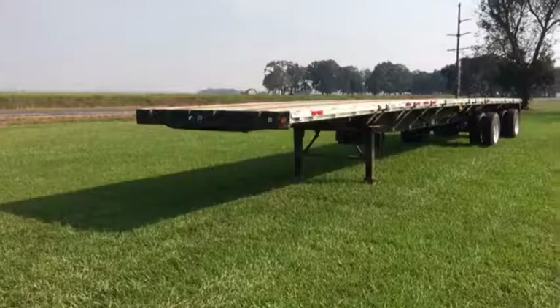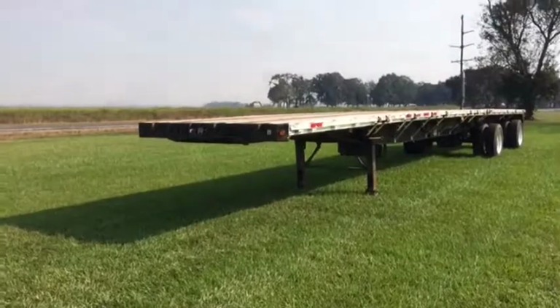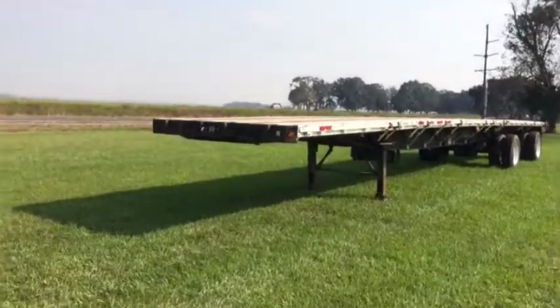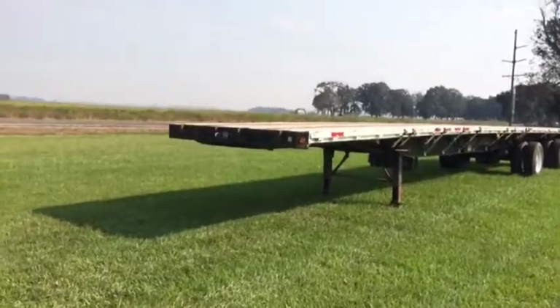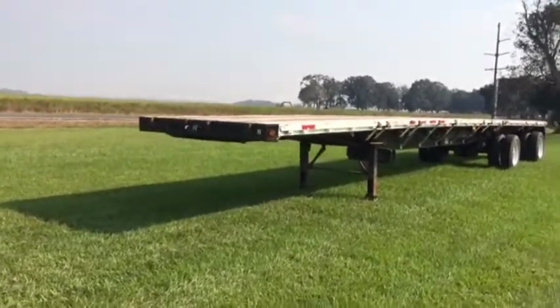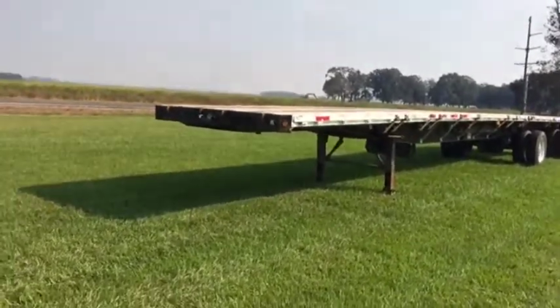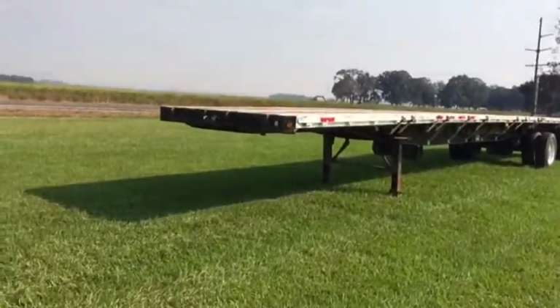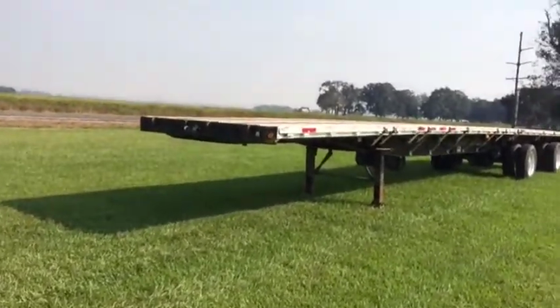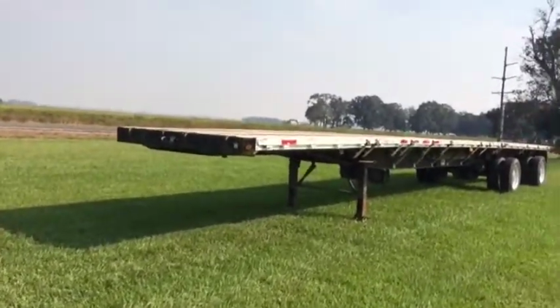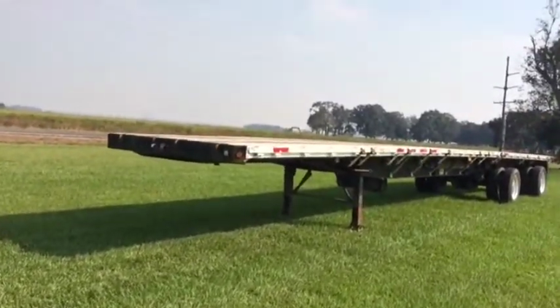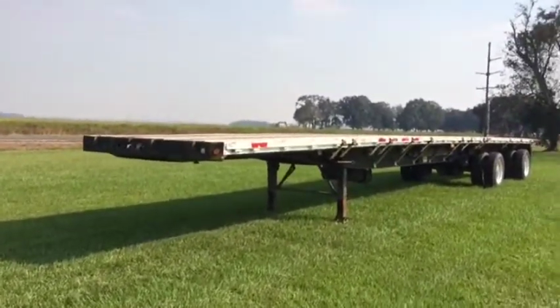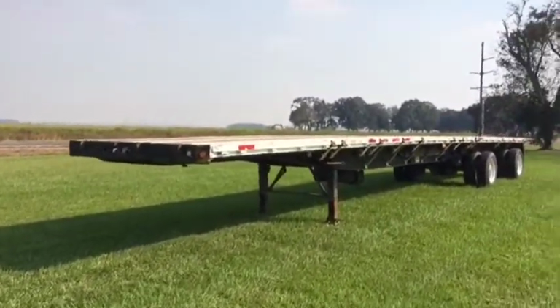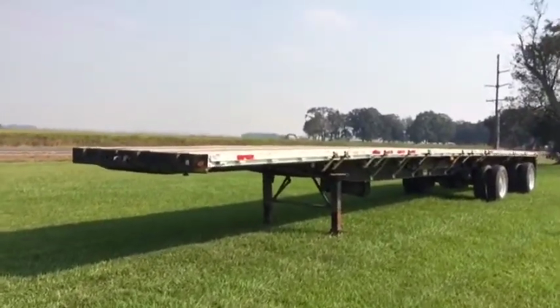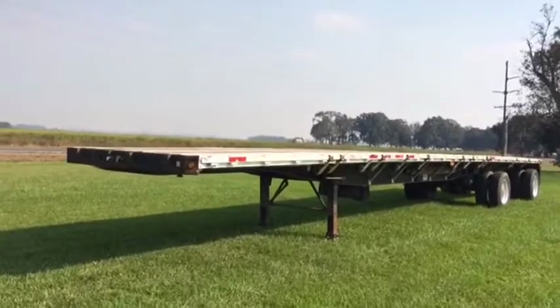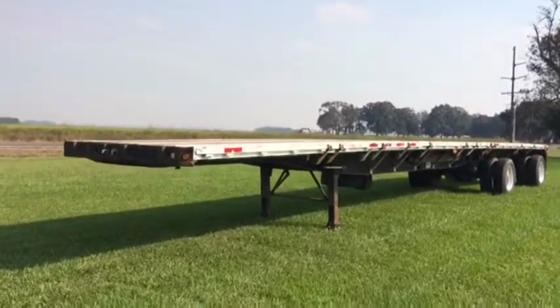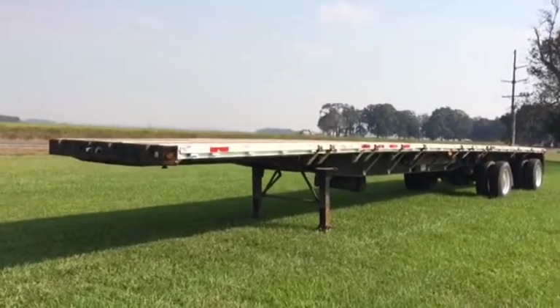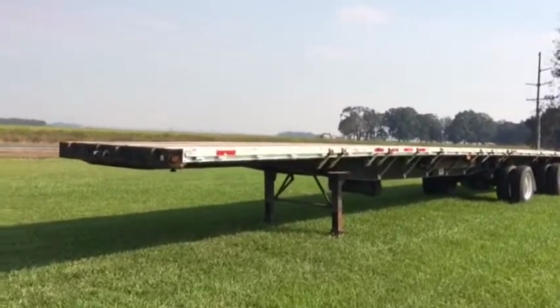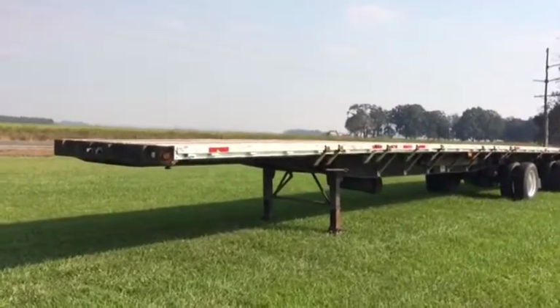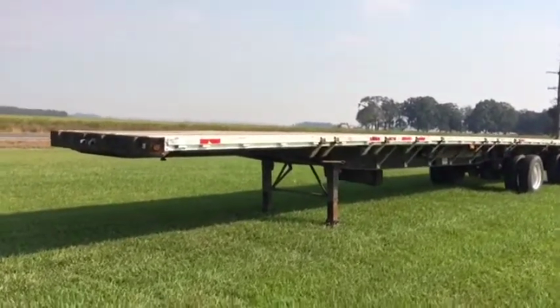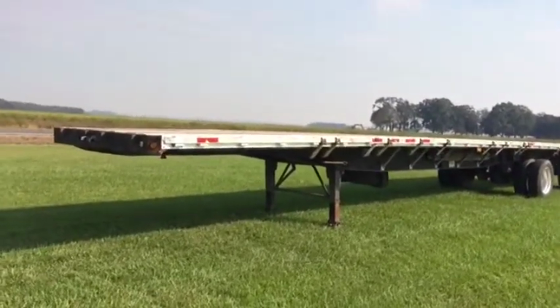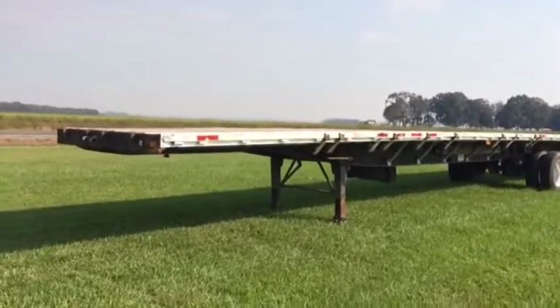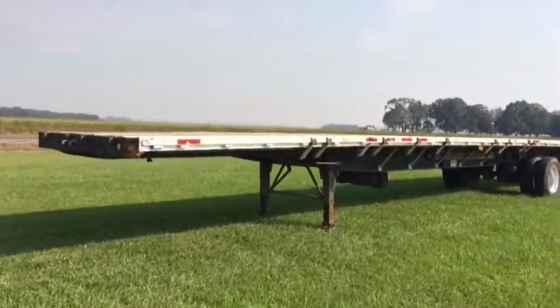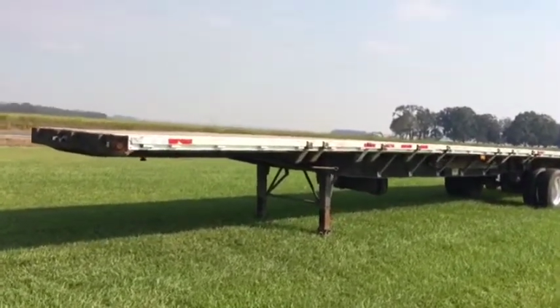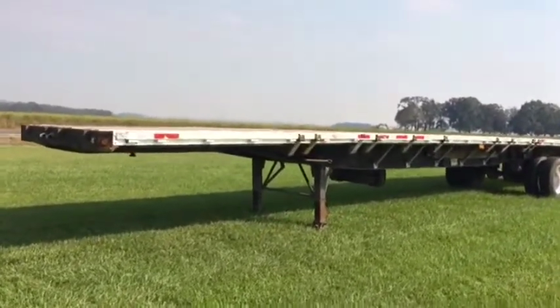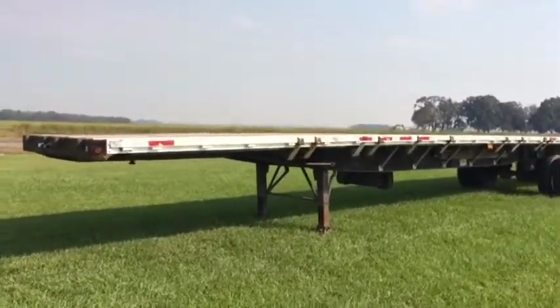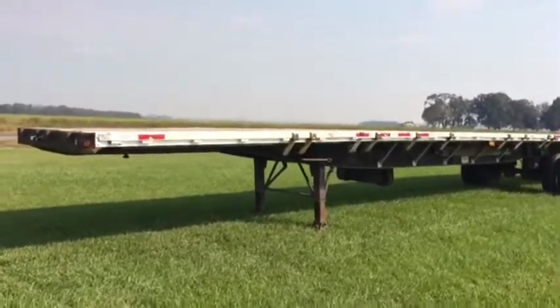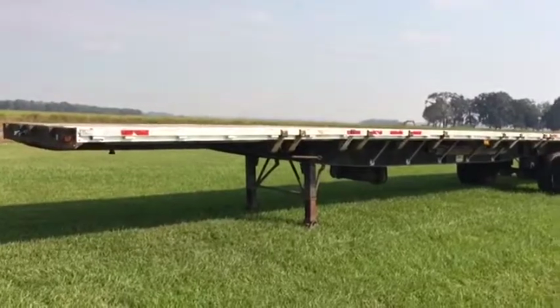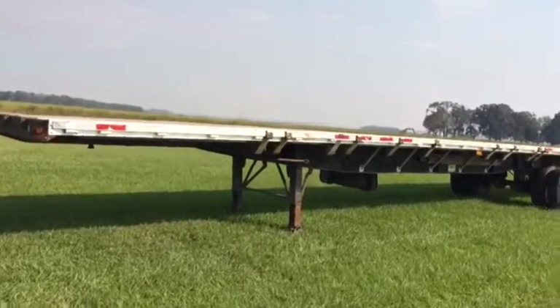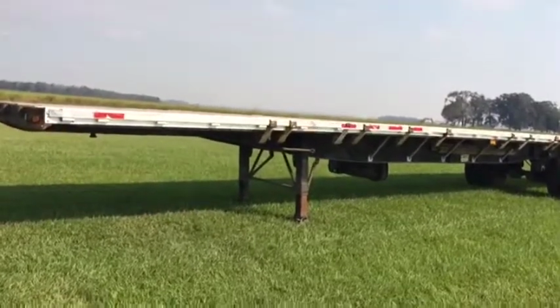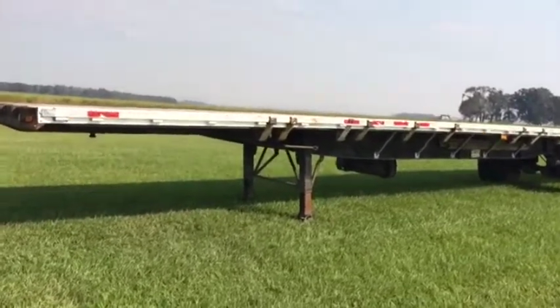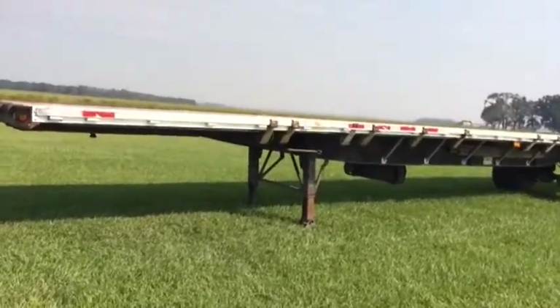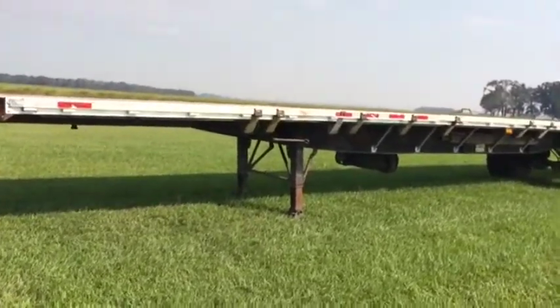Take a look at this nice 2000 model Deco 48-foot flat neck trailer. It's 102 wide — hard to find a good 102 wide trailer. You see it's got the dual jack joist landing gears. It's a two-speed jack.